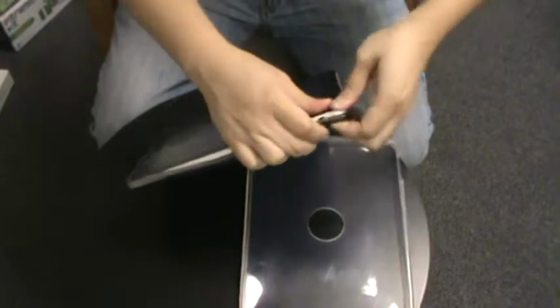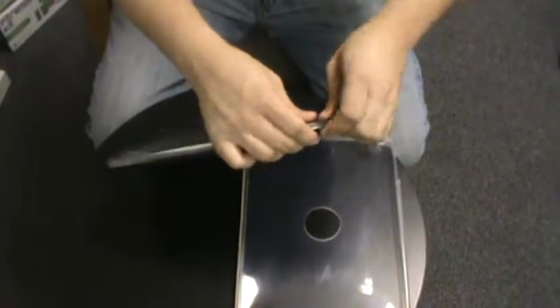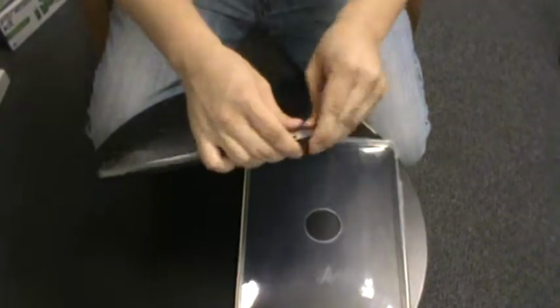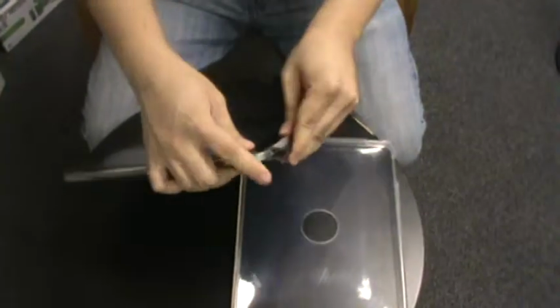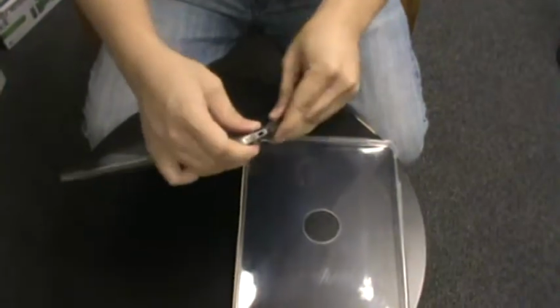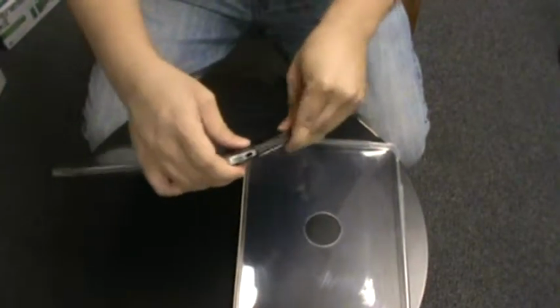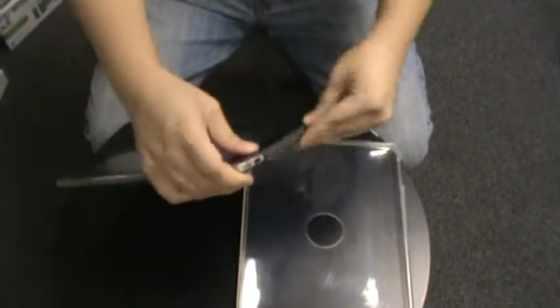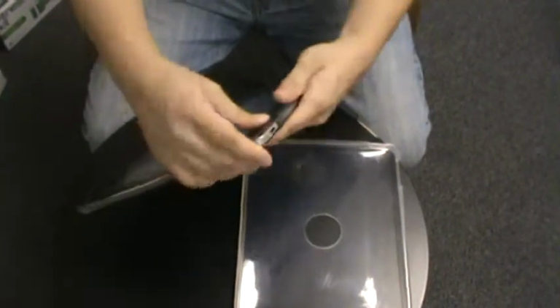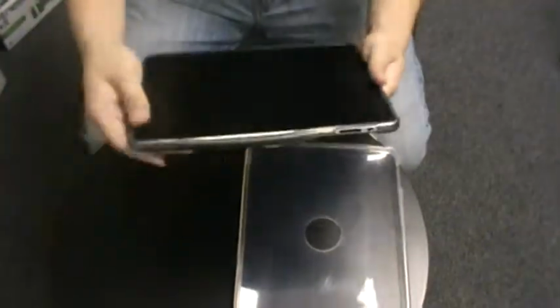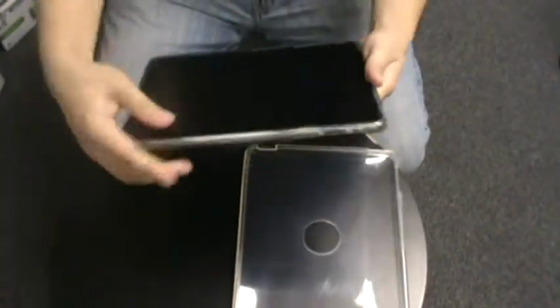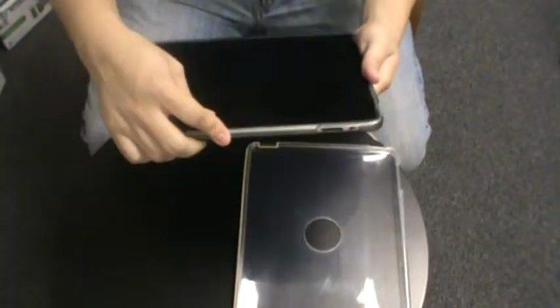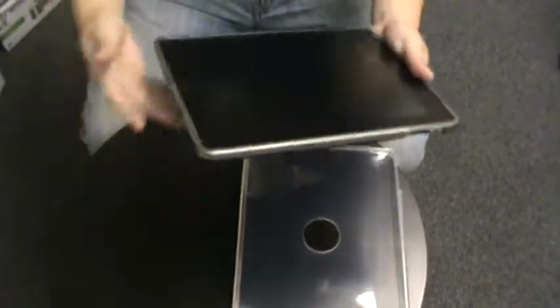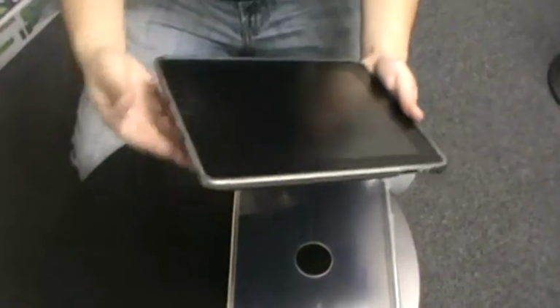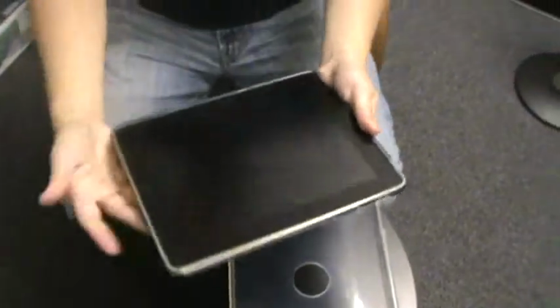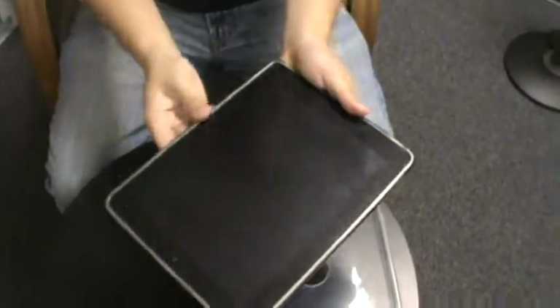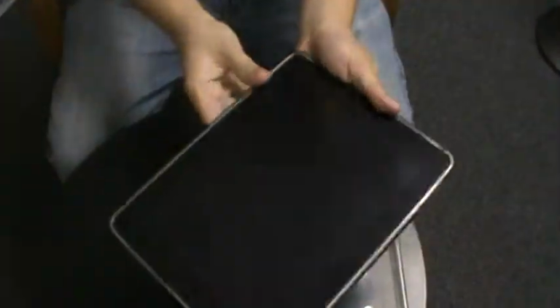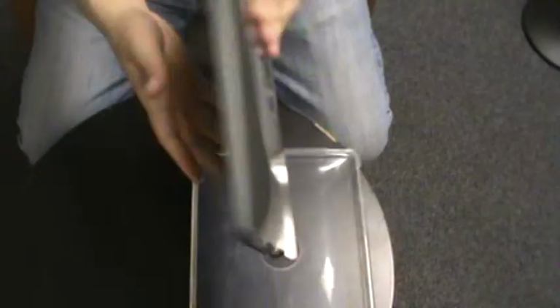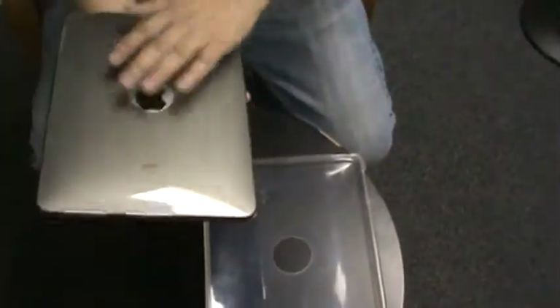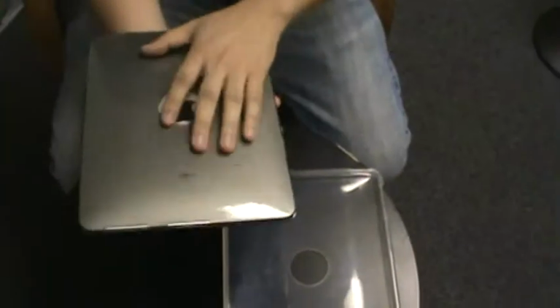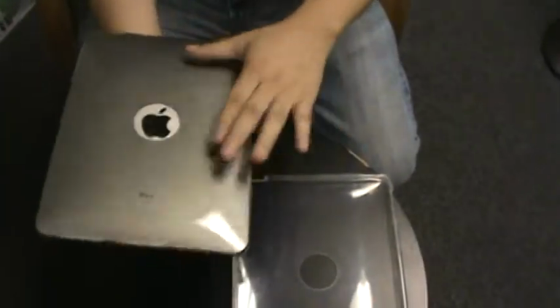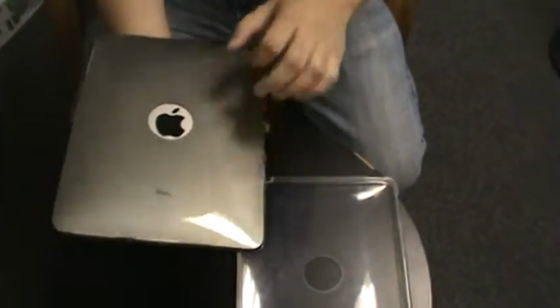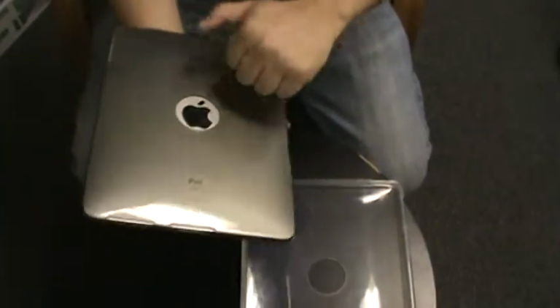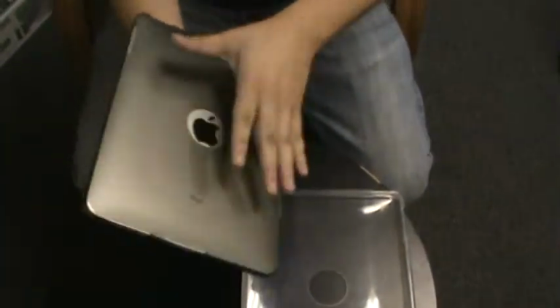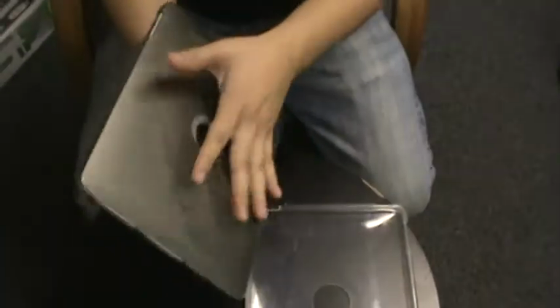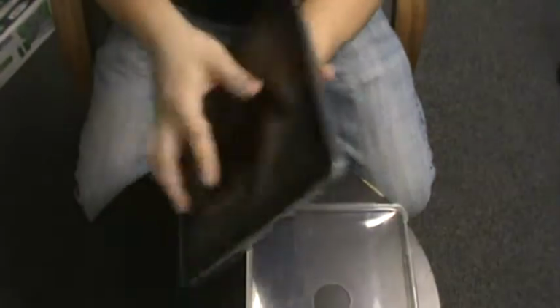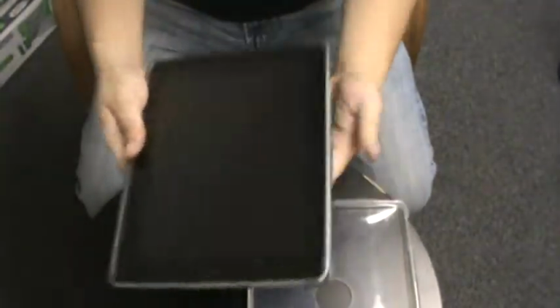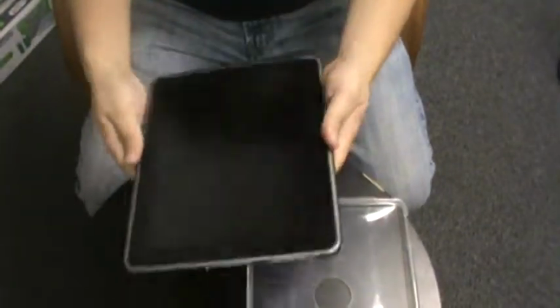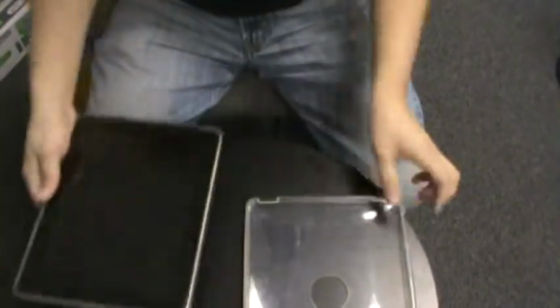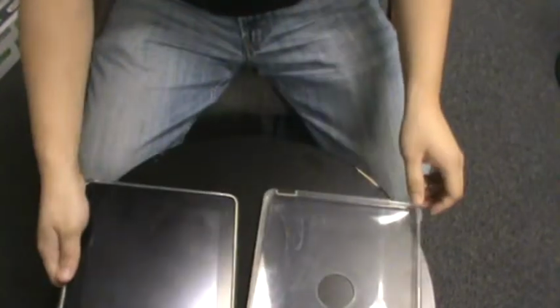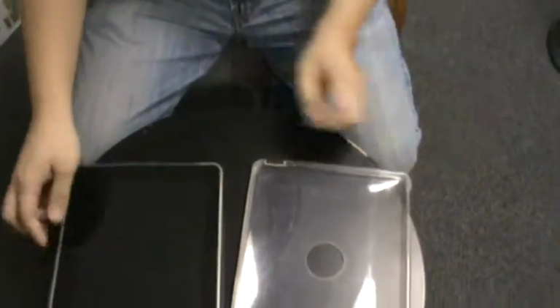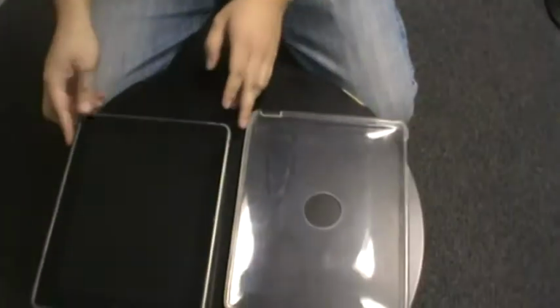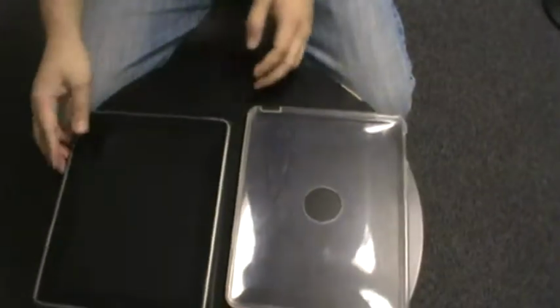It's a tough material, so you can tug on it, you can pull it. It's rubber-like. Protects against nicks and scratches and oils. There you have it — nice and rugged. Won't slip.